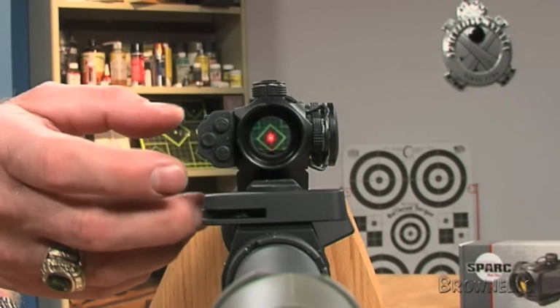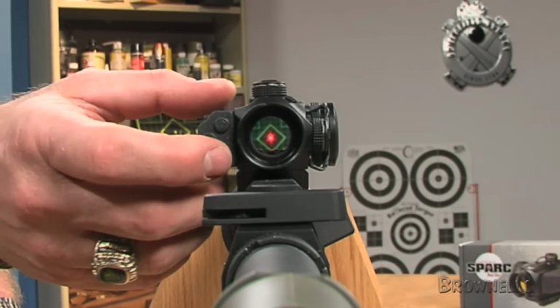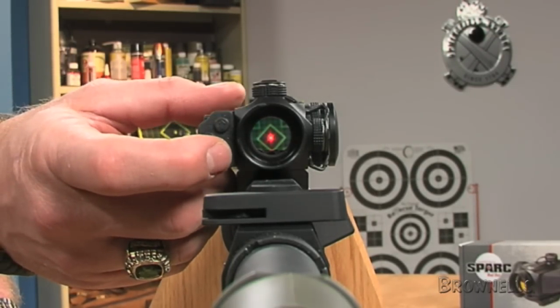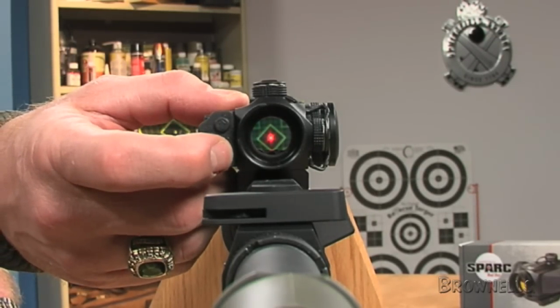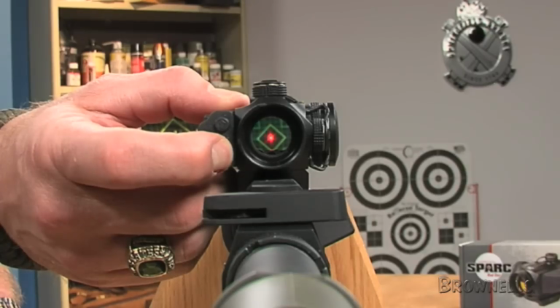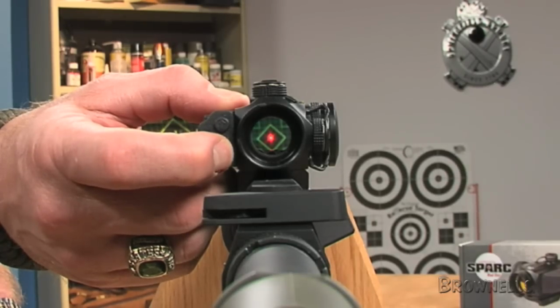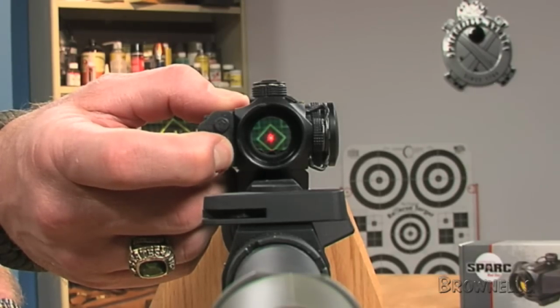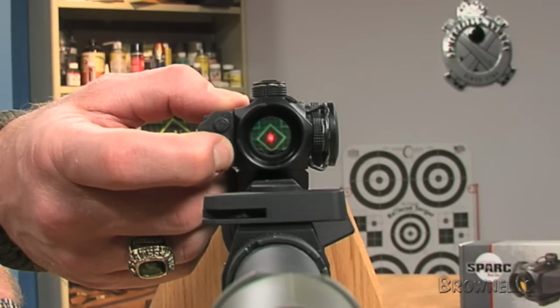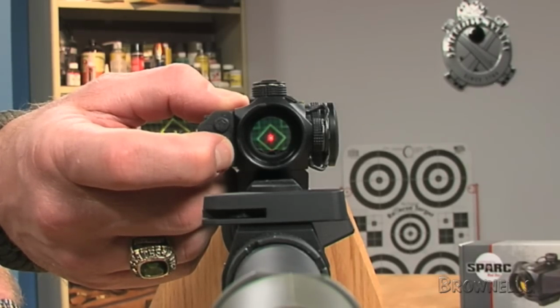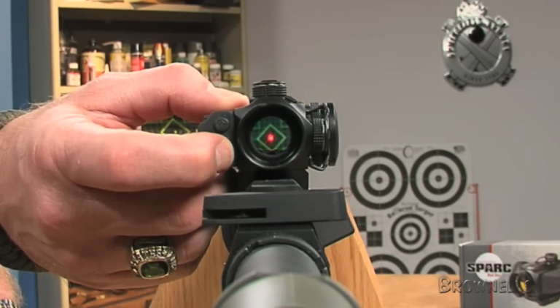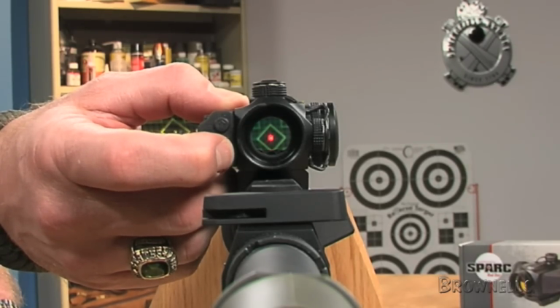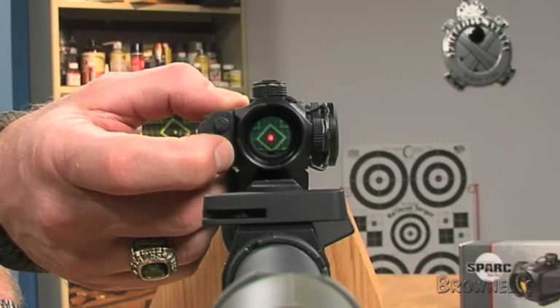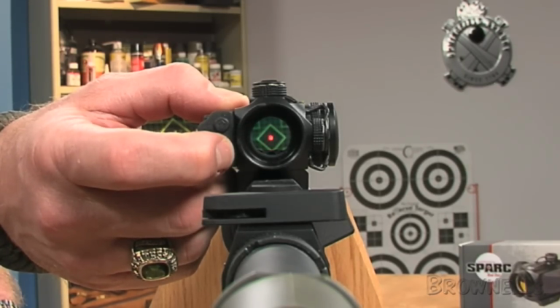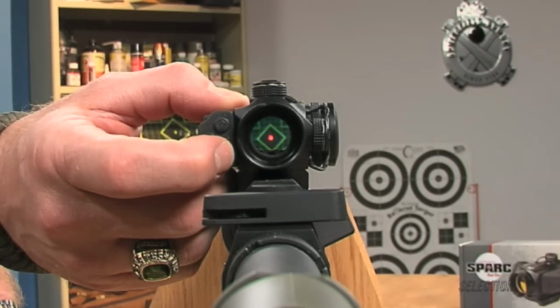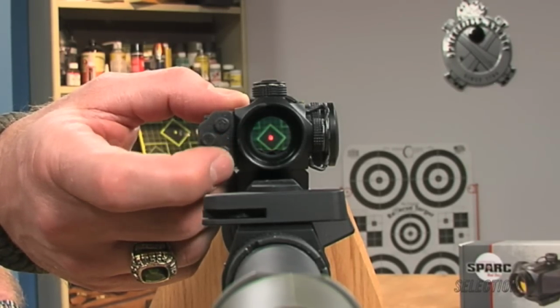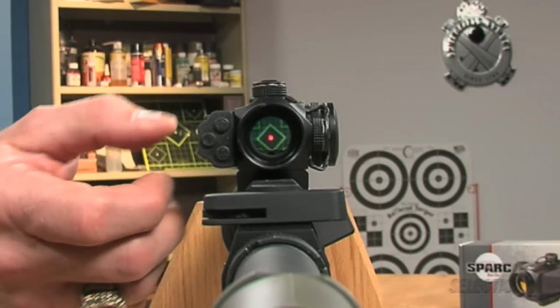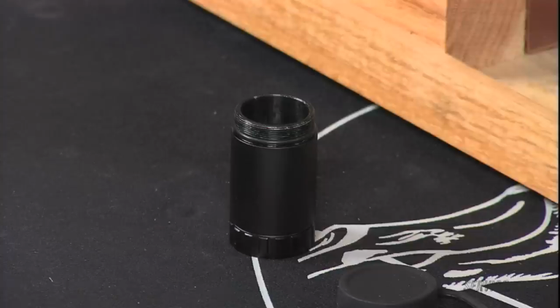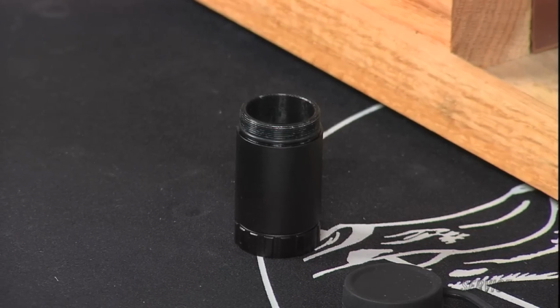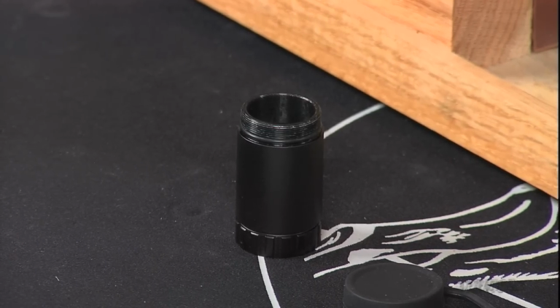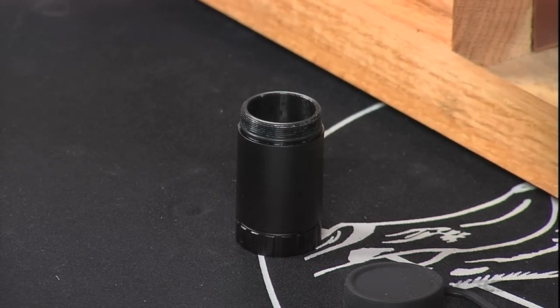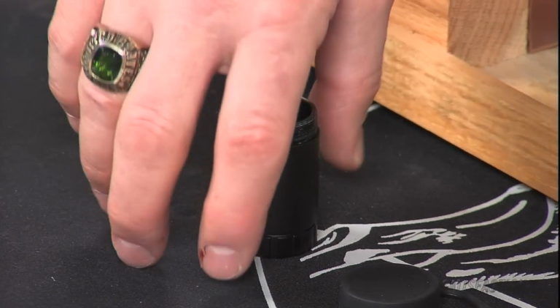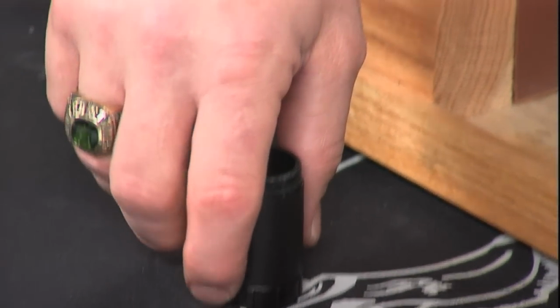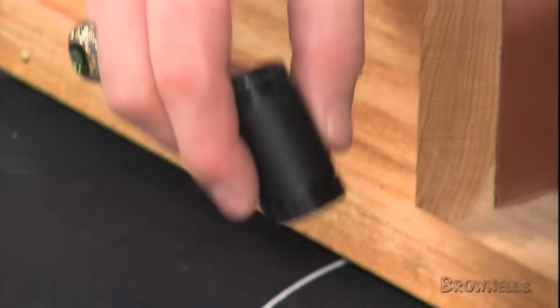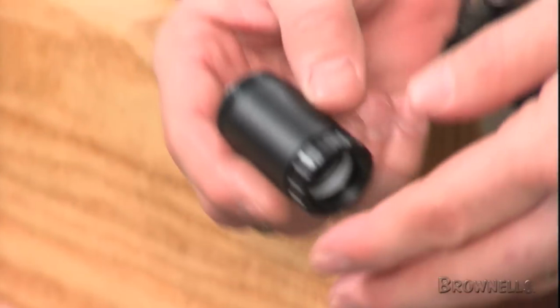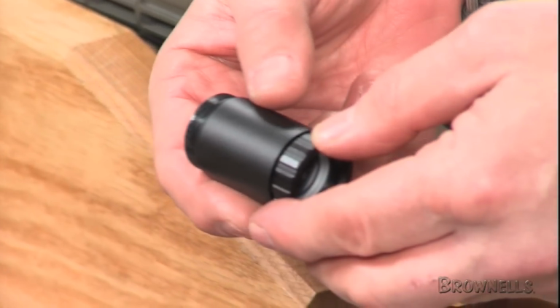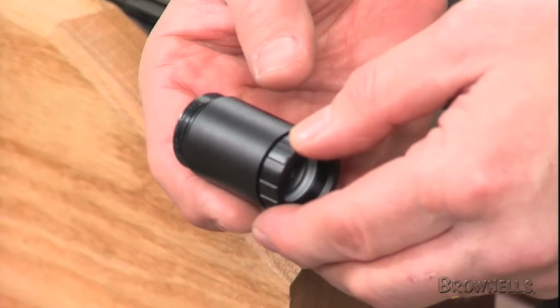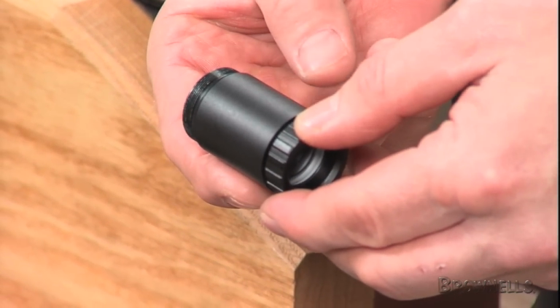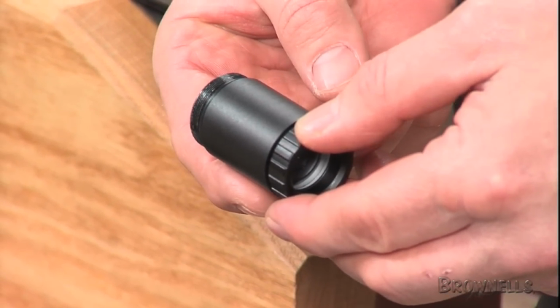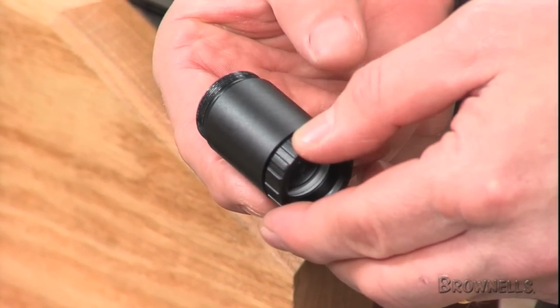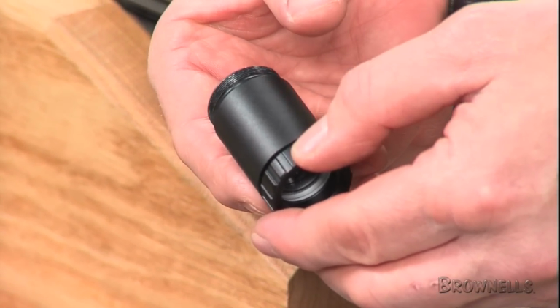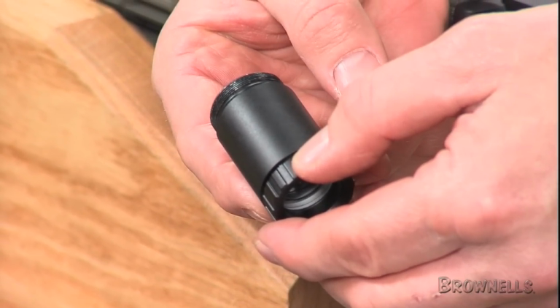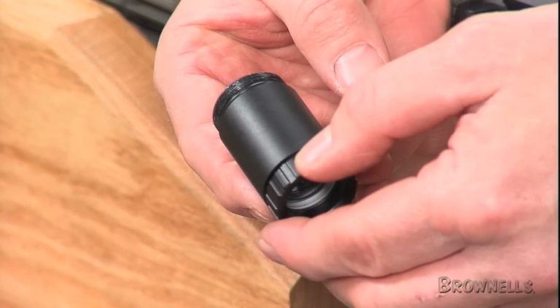The 22mm objective lens and other optics are fully coated to reduce glare and maximize light transmission. An included screw-on magnifier enables the shooter to quickly change to 2-power magnification for longer shots.